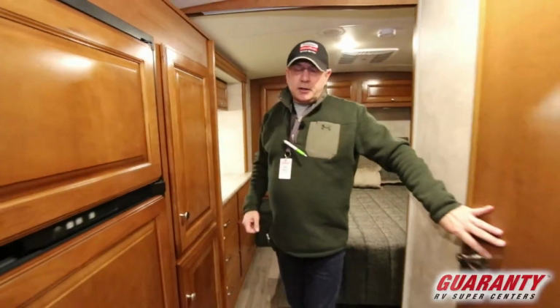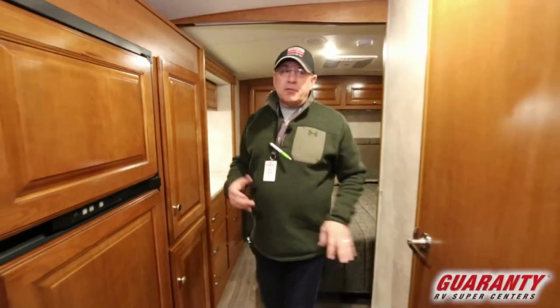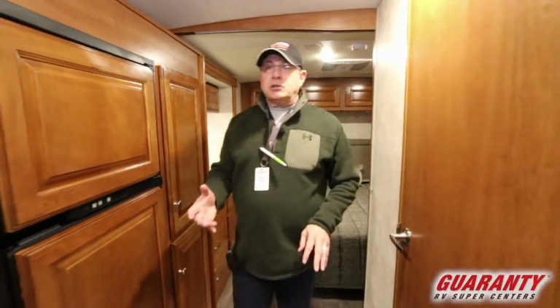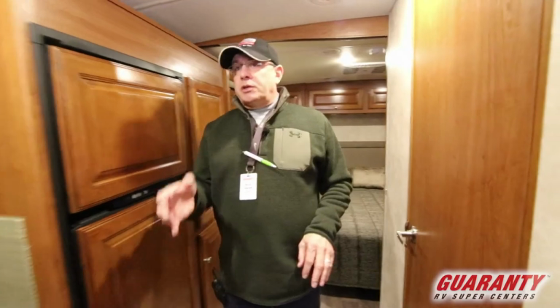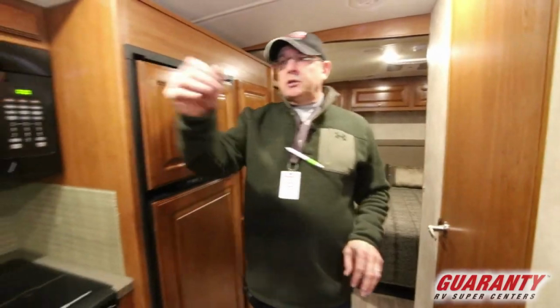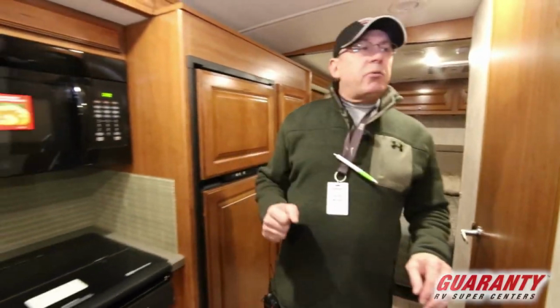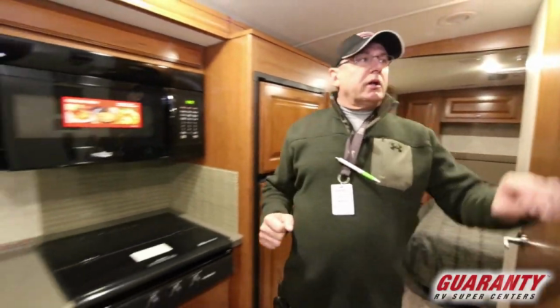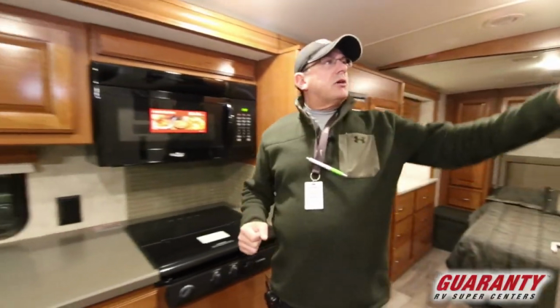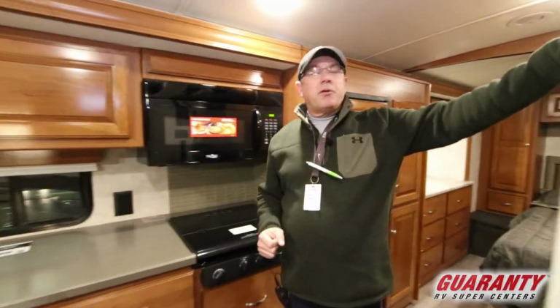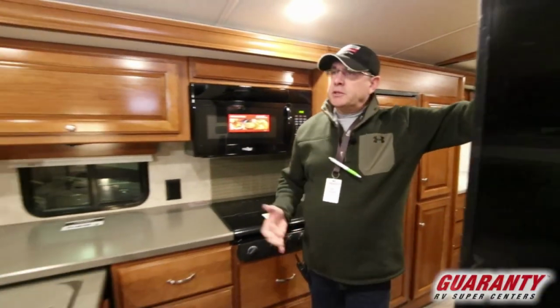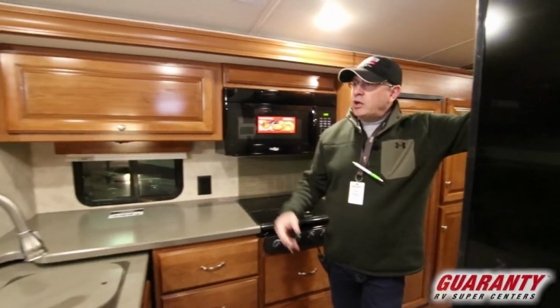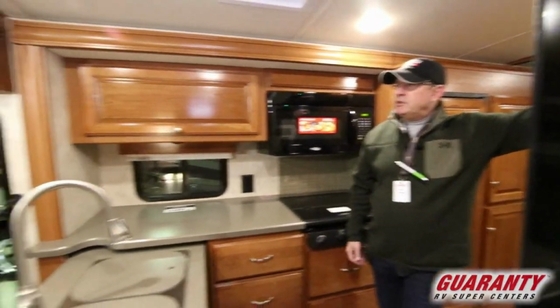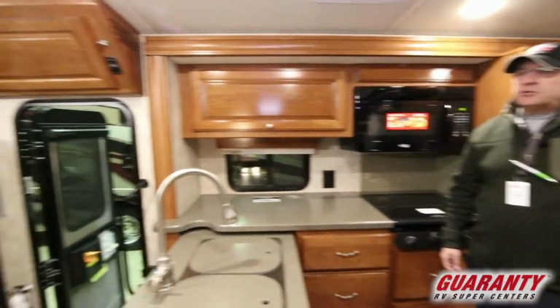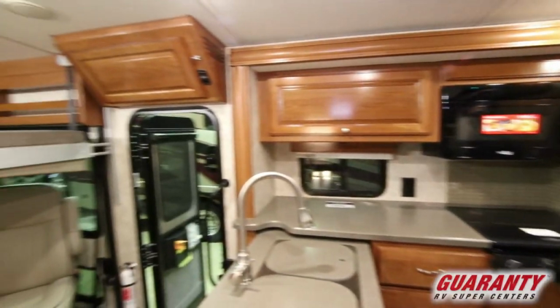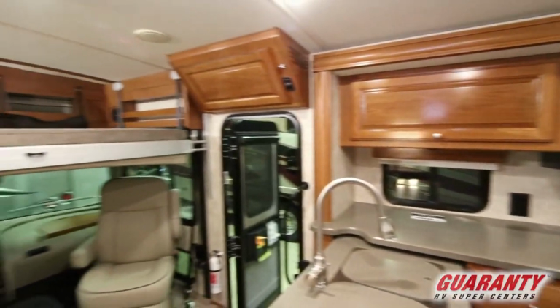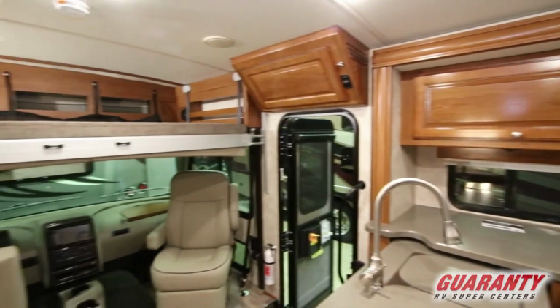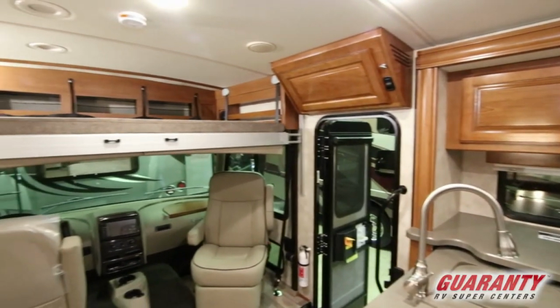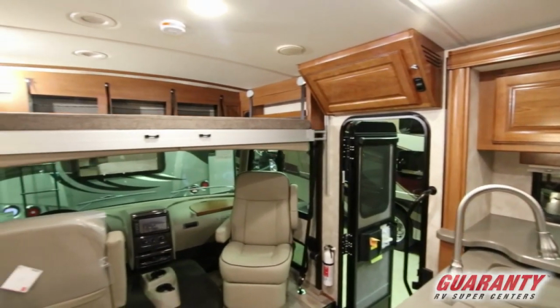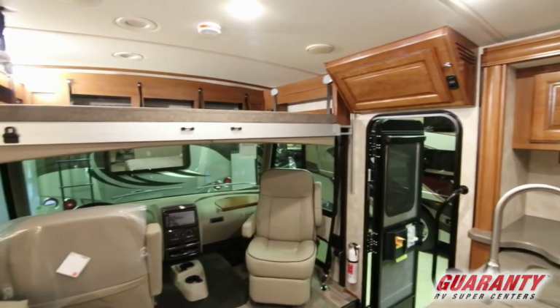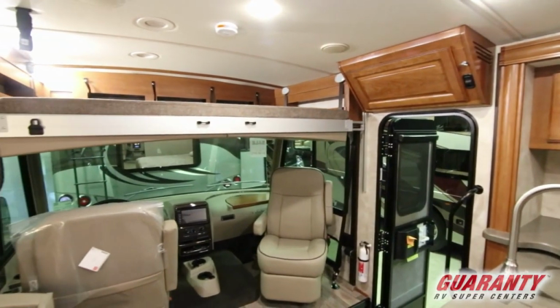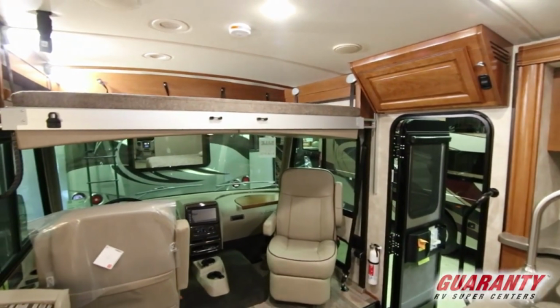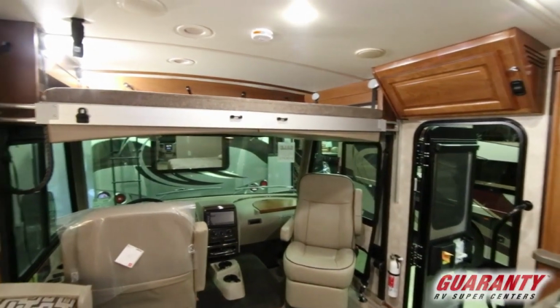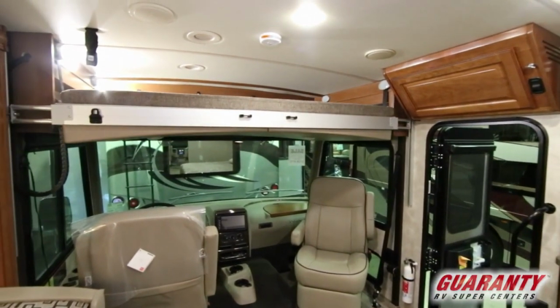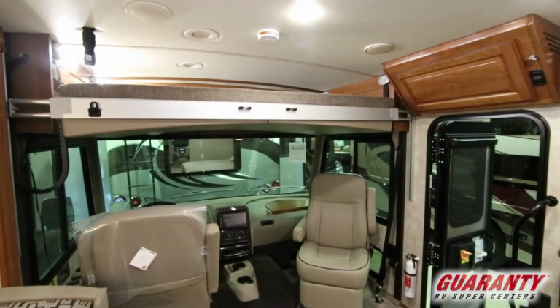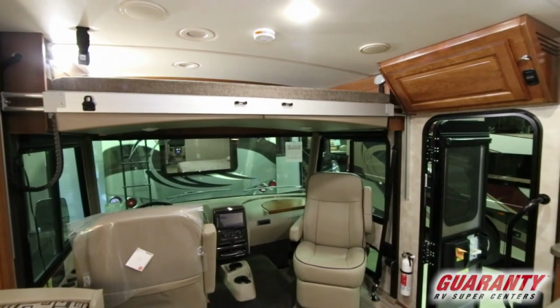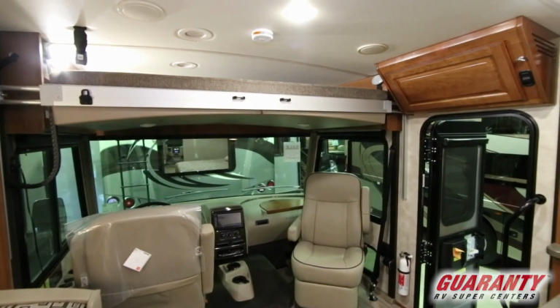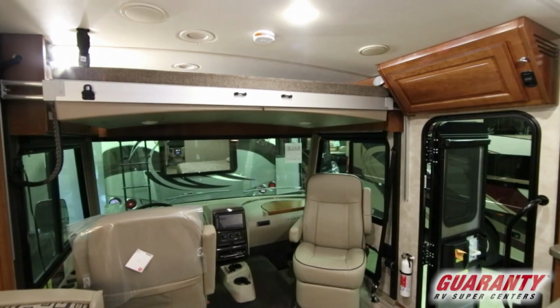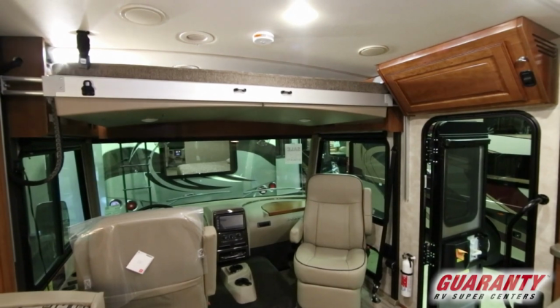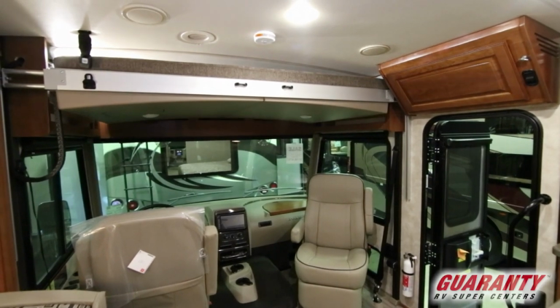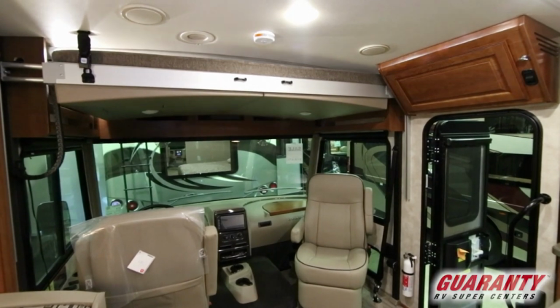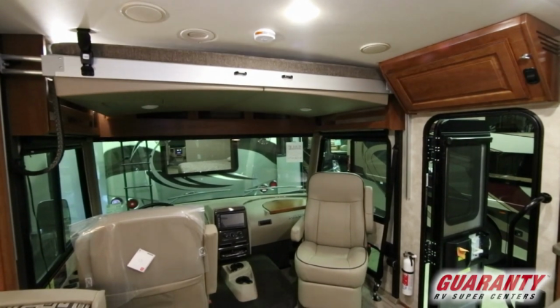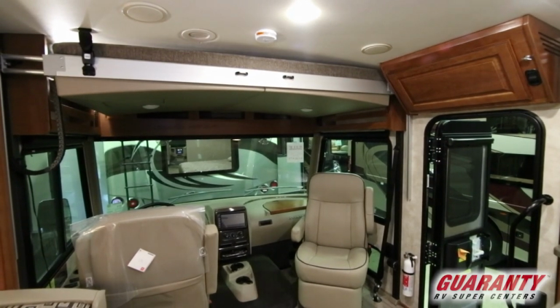Again, I love the kitchen. We'll take a look at this bunk real quick — watch how easy that goes away. Nice and quiet, you don't even know what's up there. But again, if you have grandkids or a guest, you've got great sleeping quarters for them. It just goes up and out of the way.